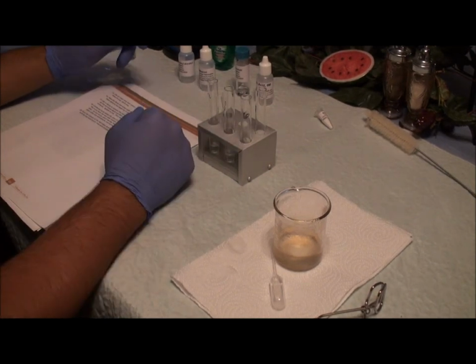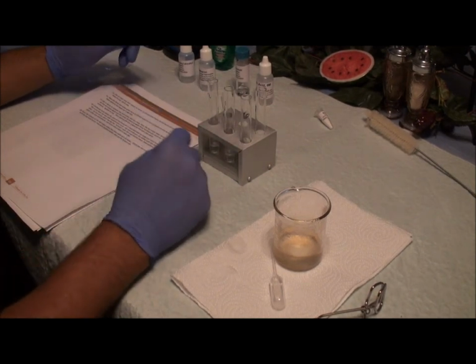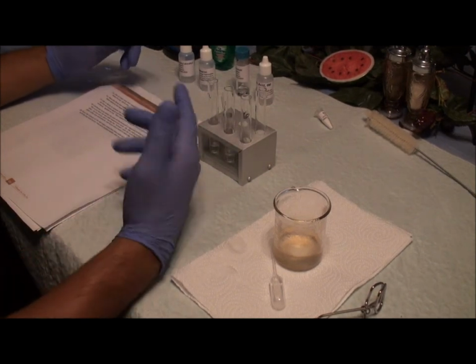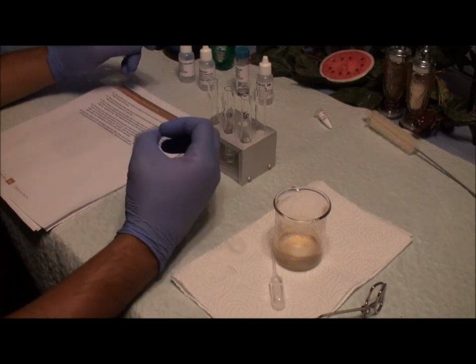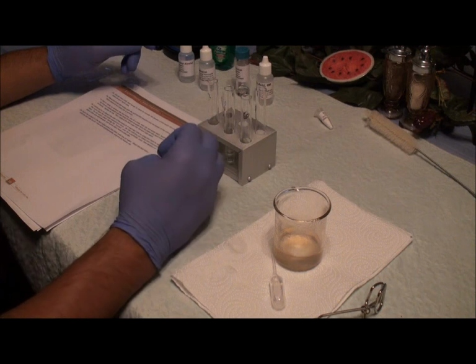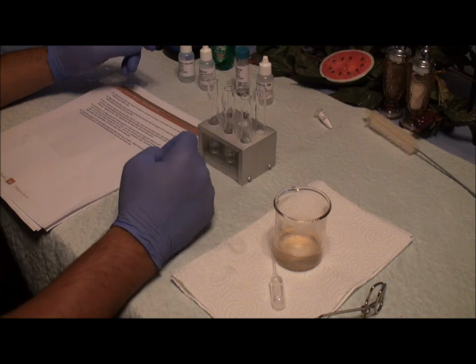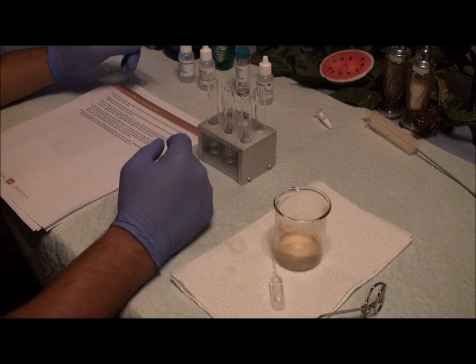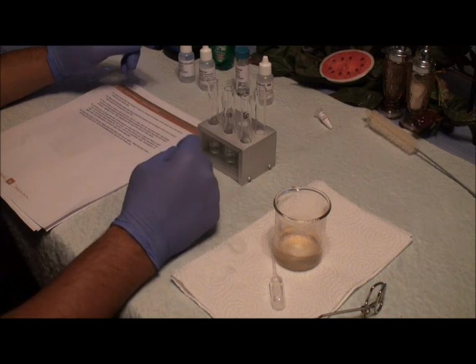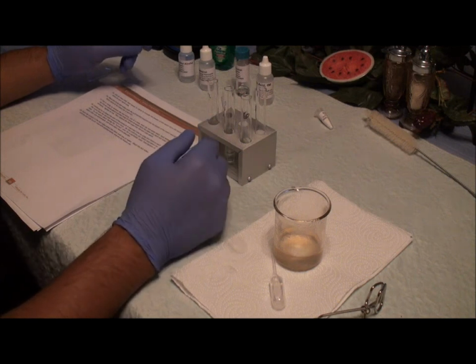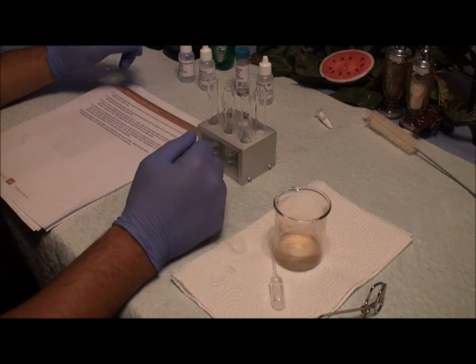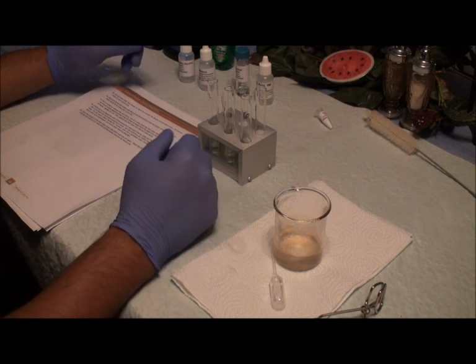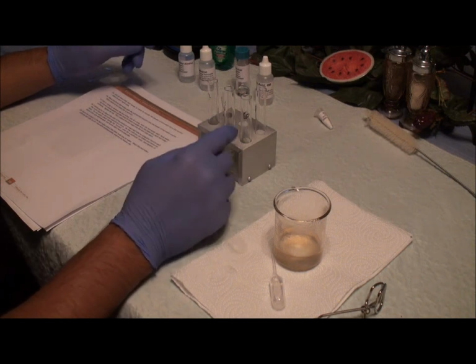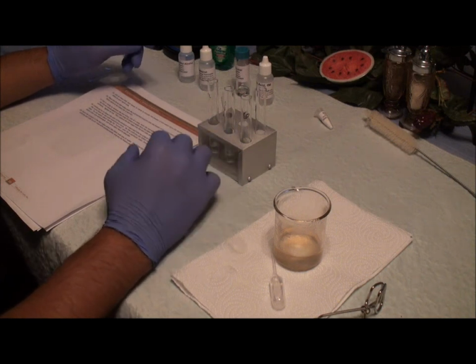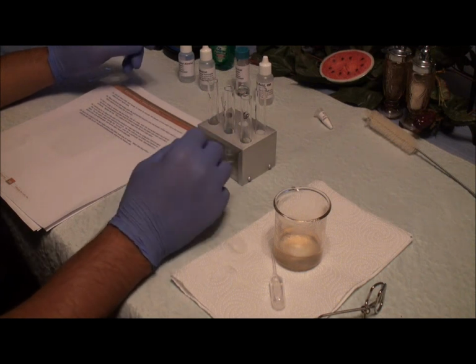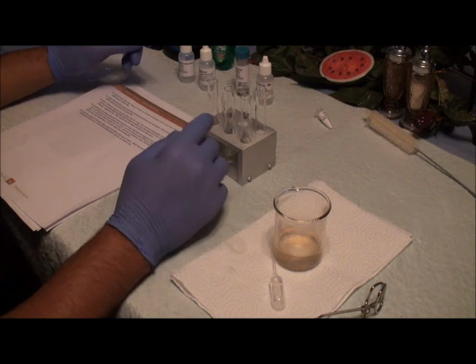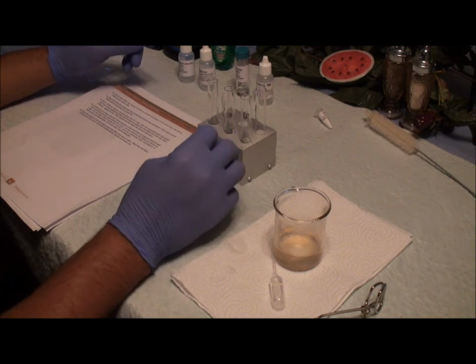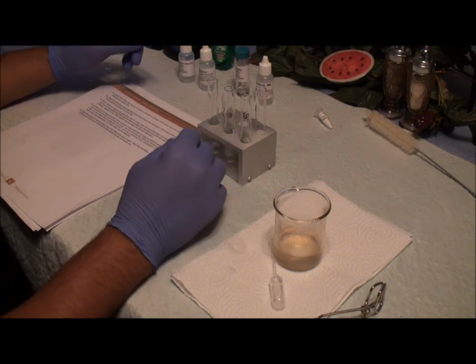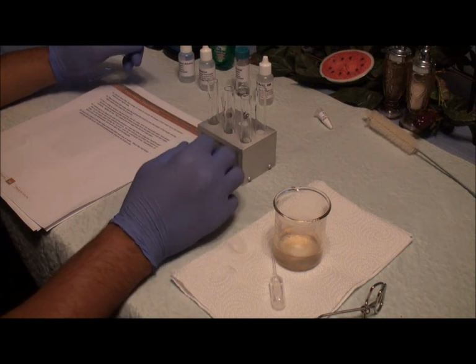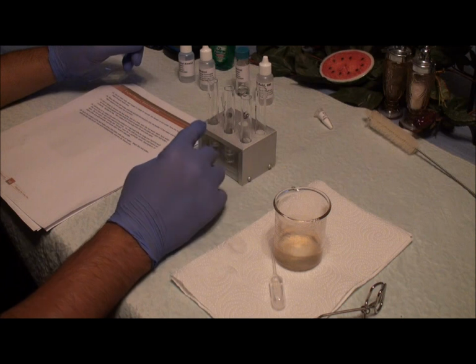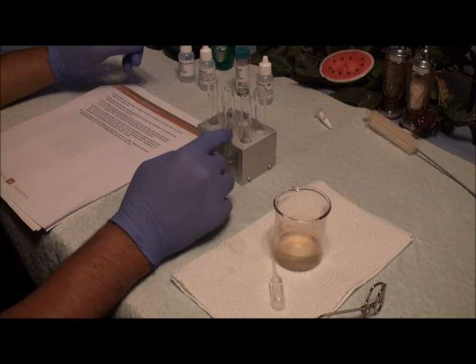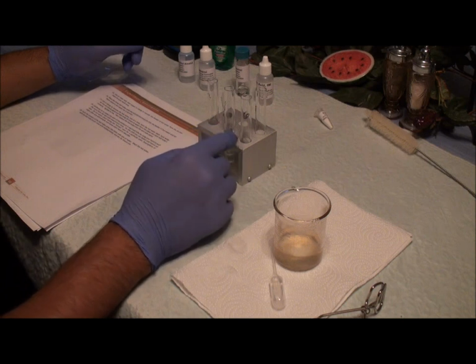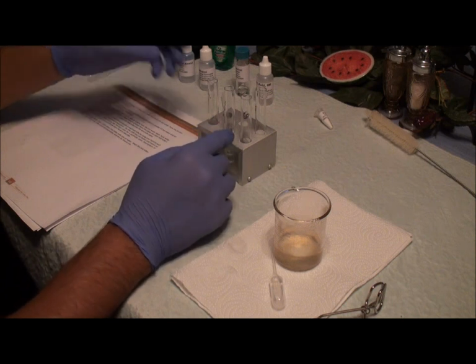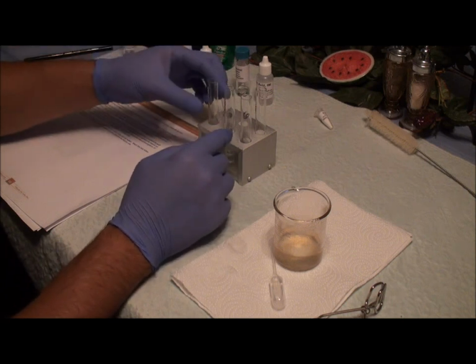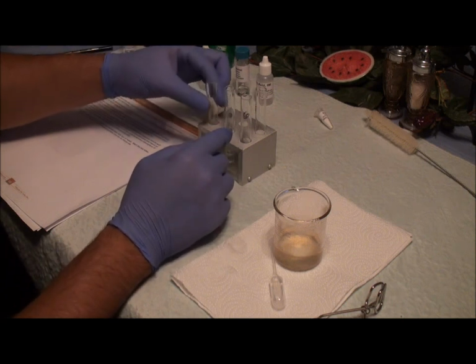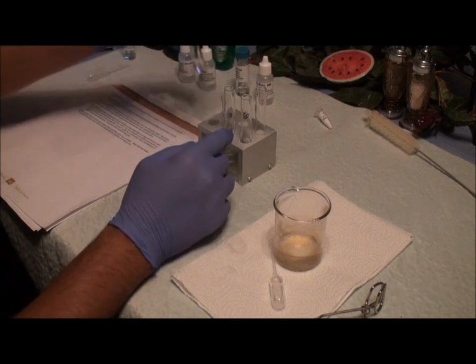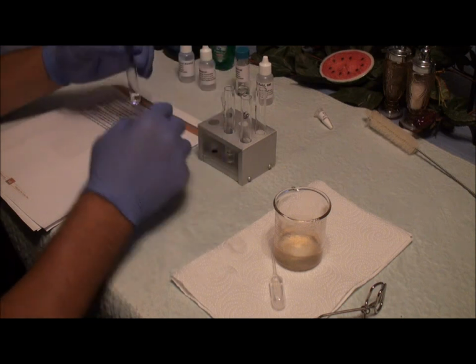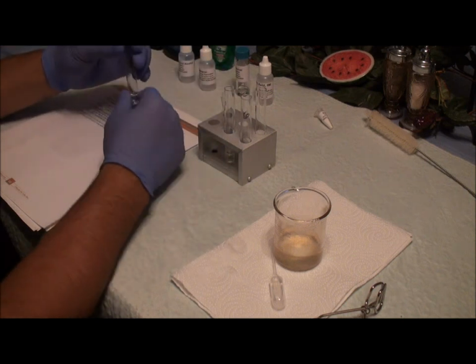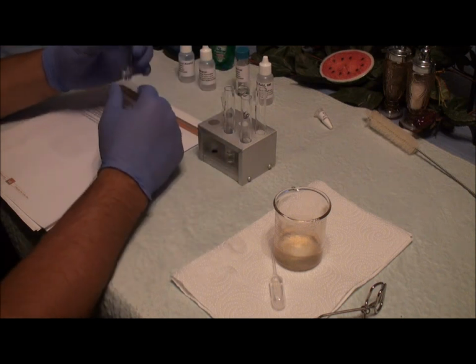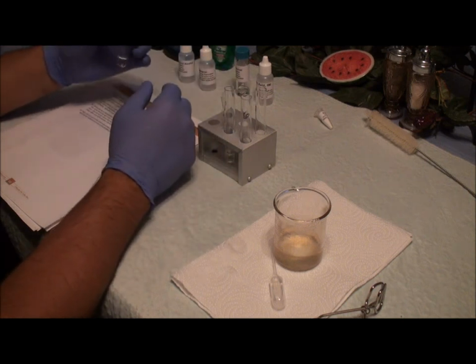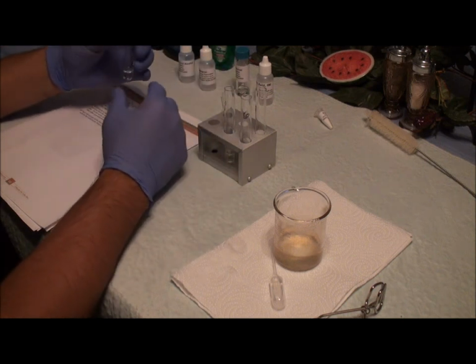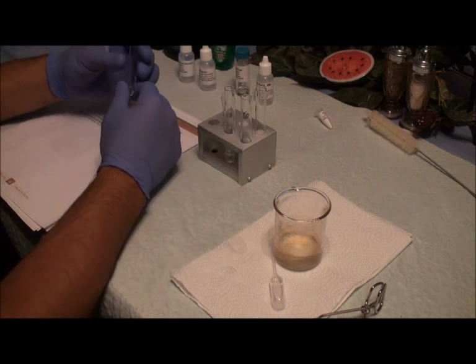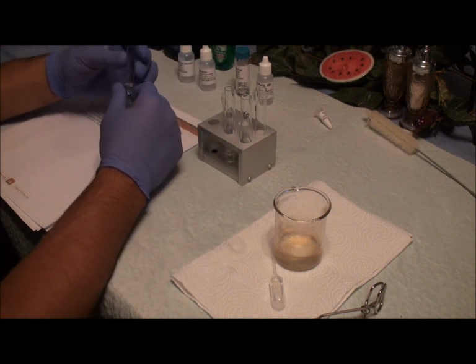I've just placed 20 drops of water in each test tube. I agitated and mixed everything in the three test tubes. Now I'm going to see if I can detect the odors of each one.